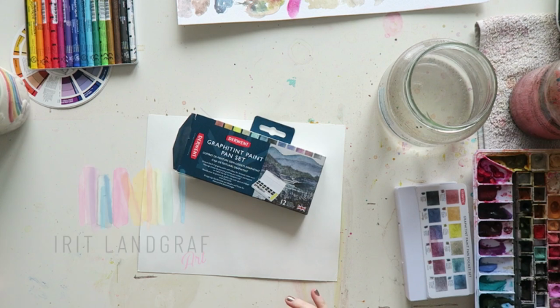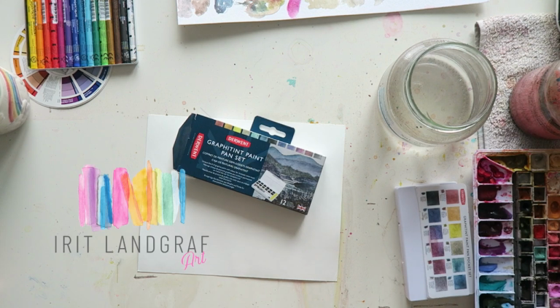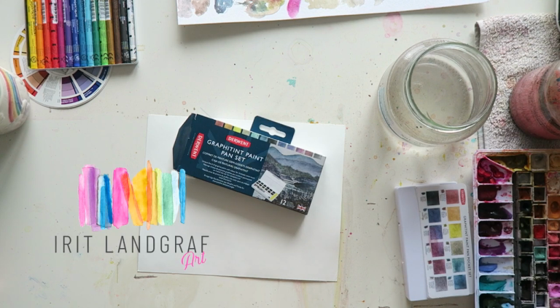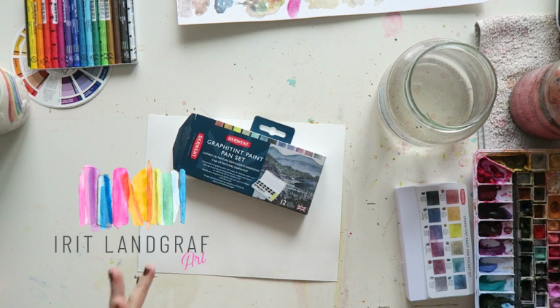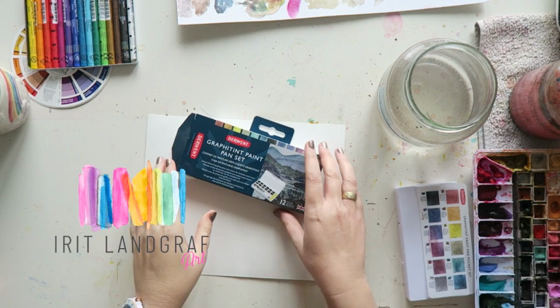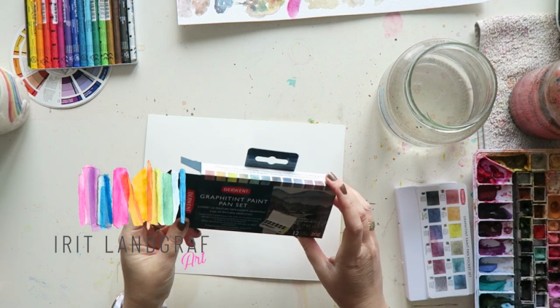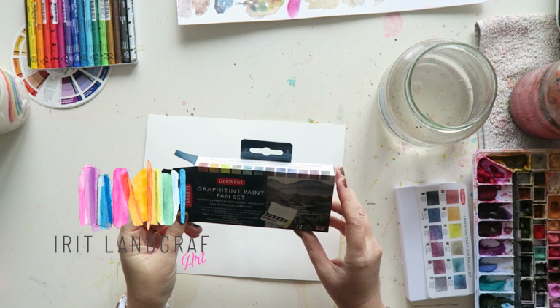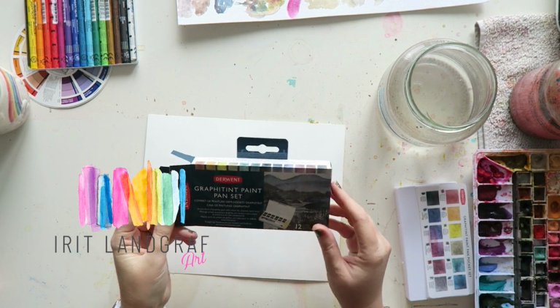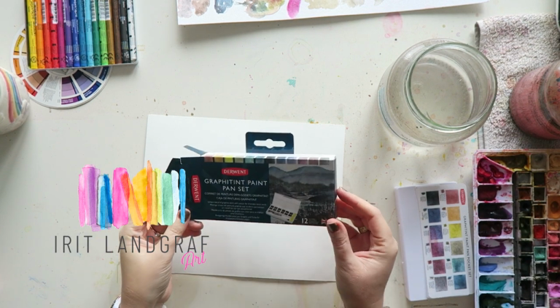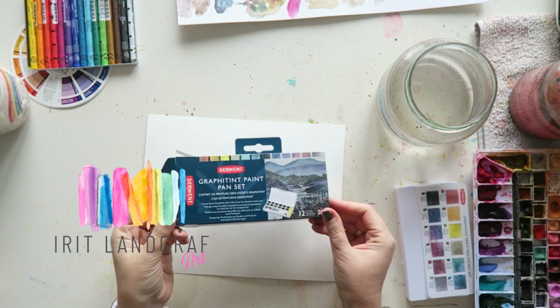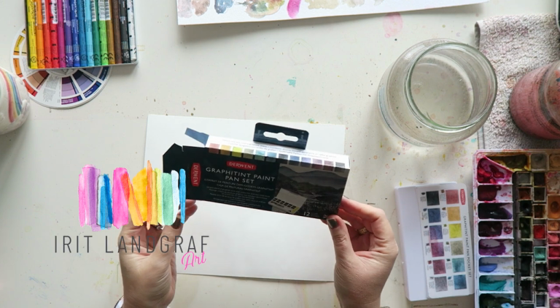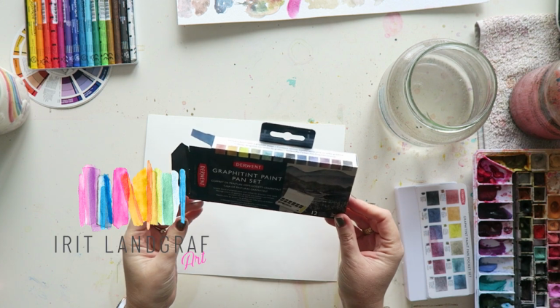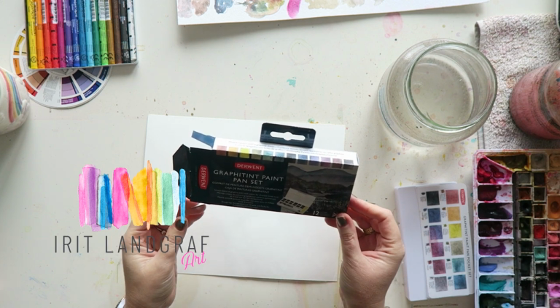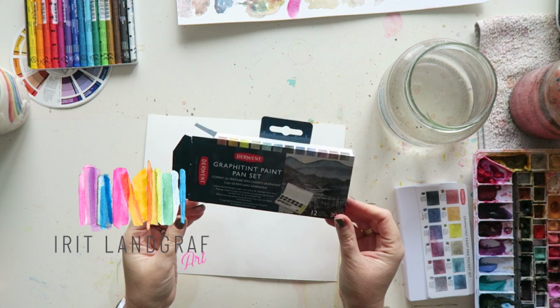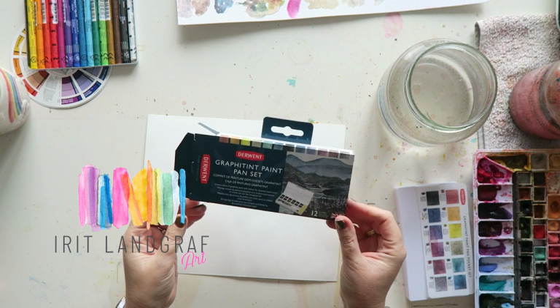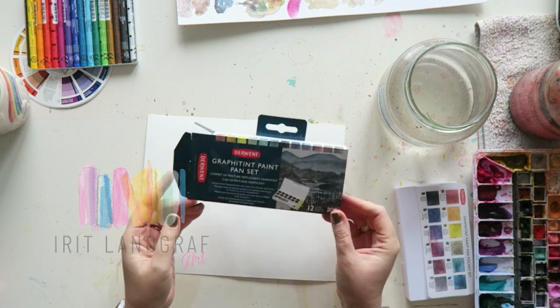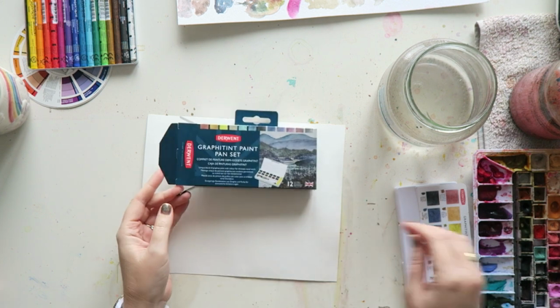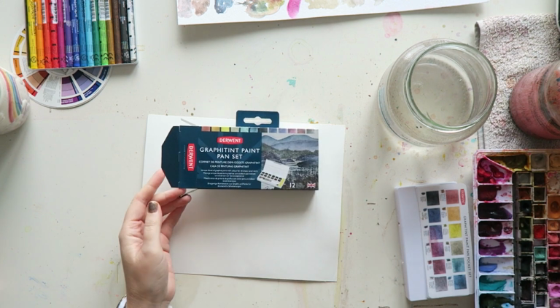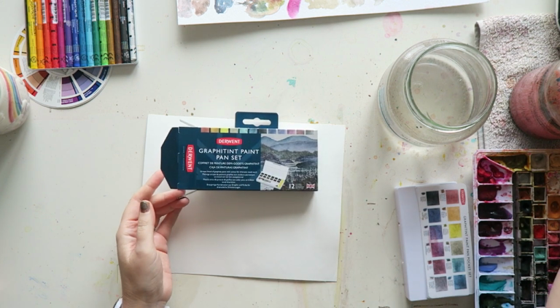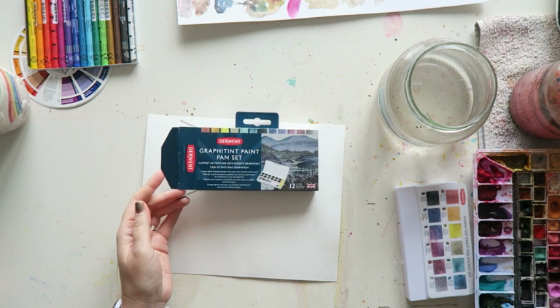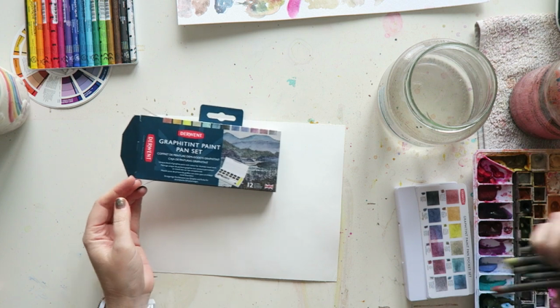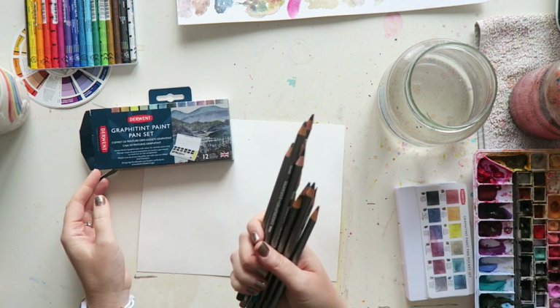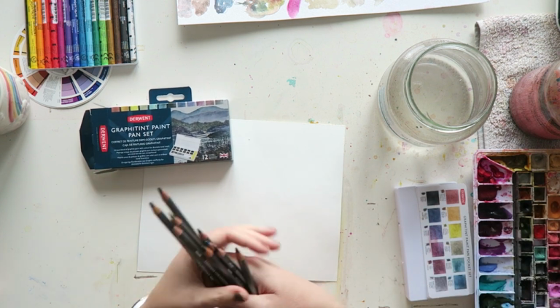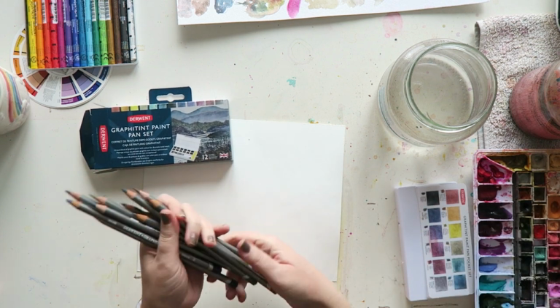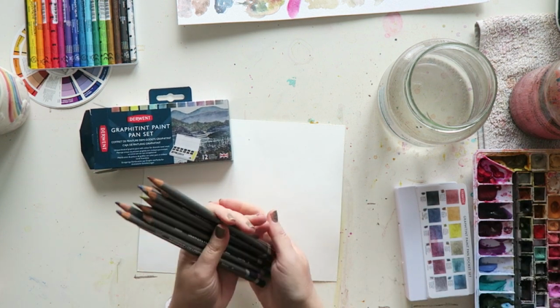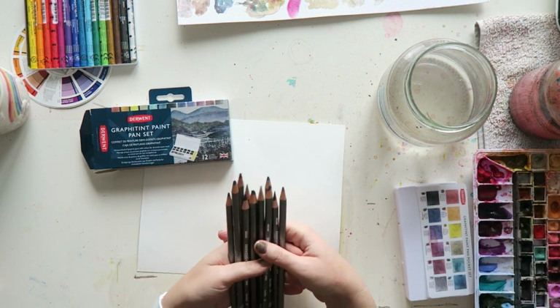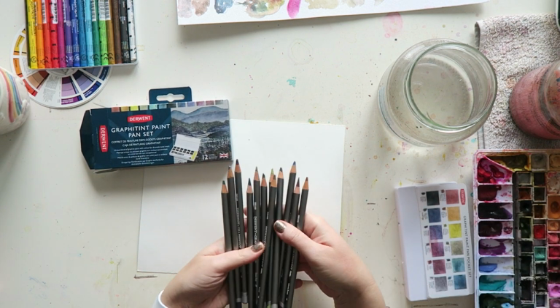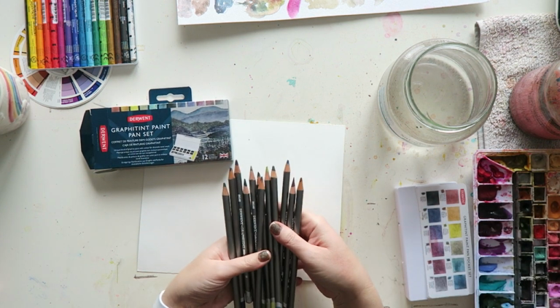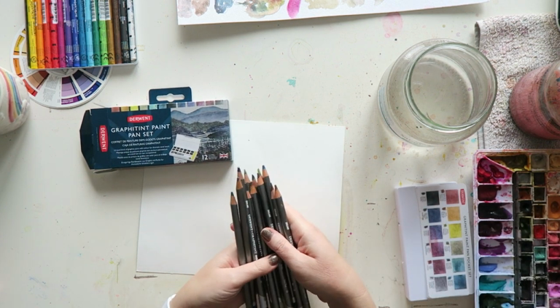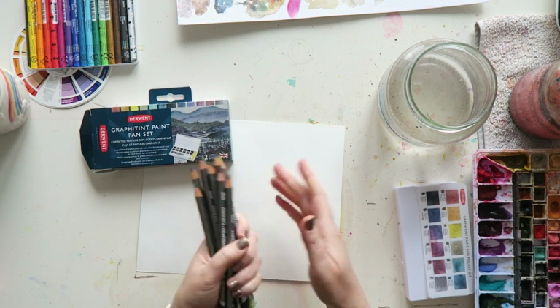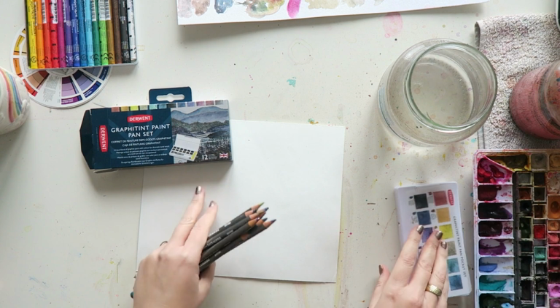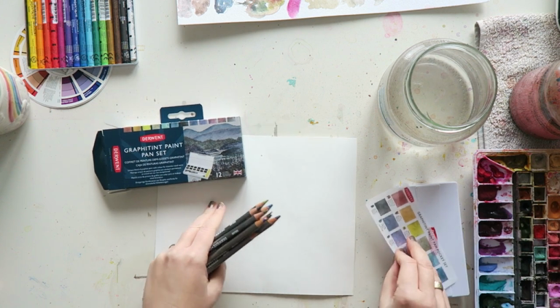Hey everyone! Today I'm going to swatch this graphite tint paint pan set and I'm also going to show you how the pencils look next to it.